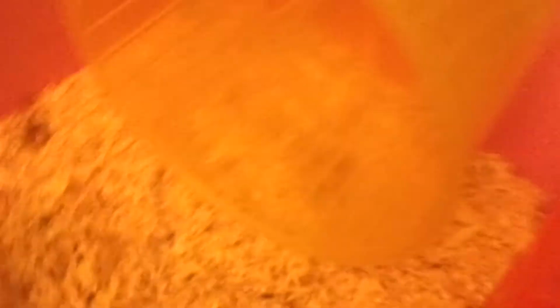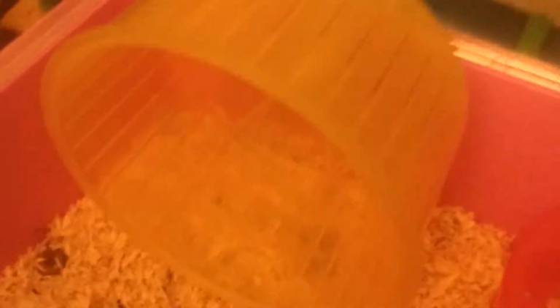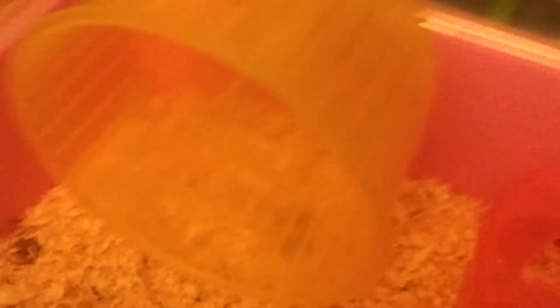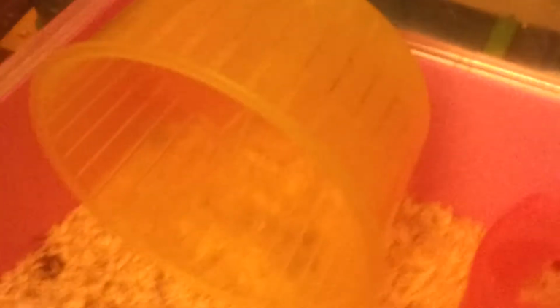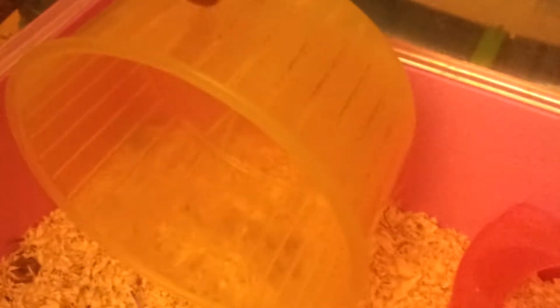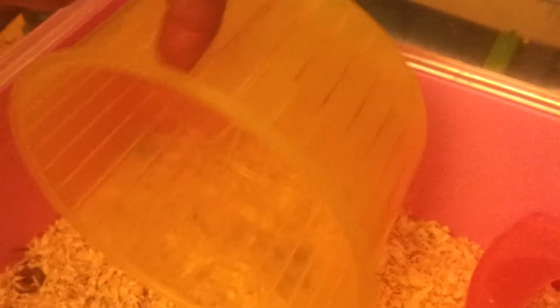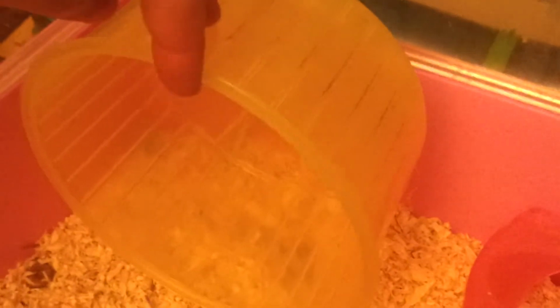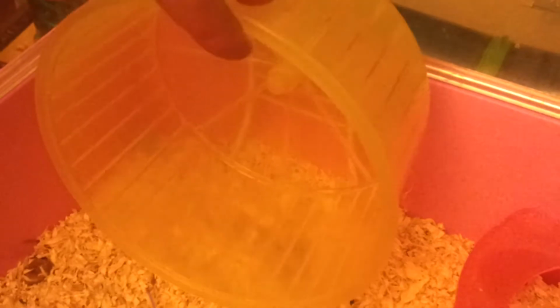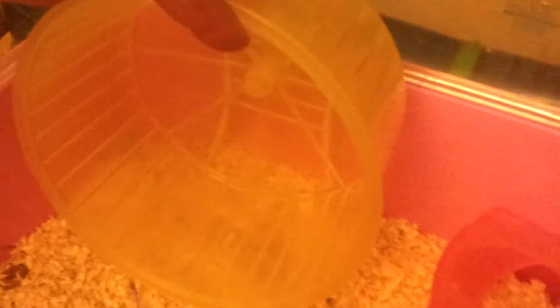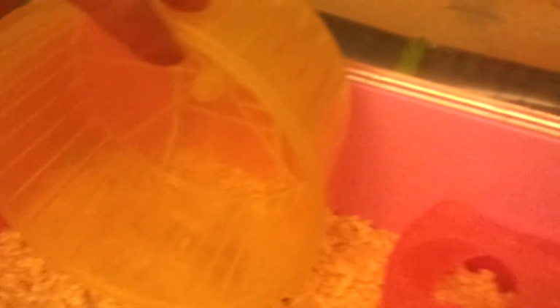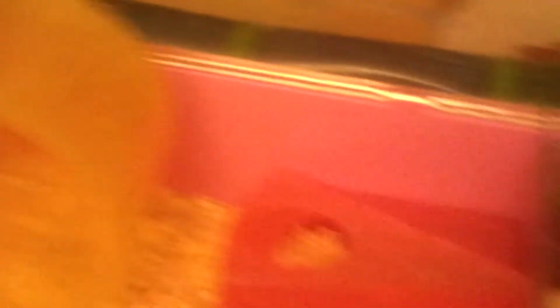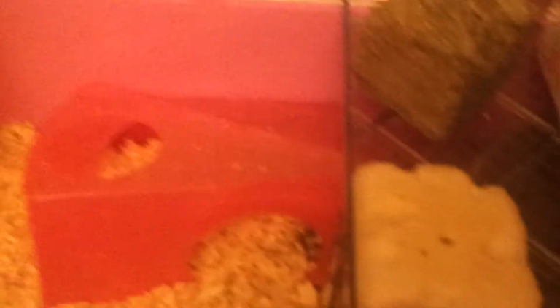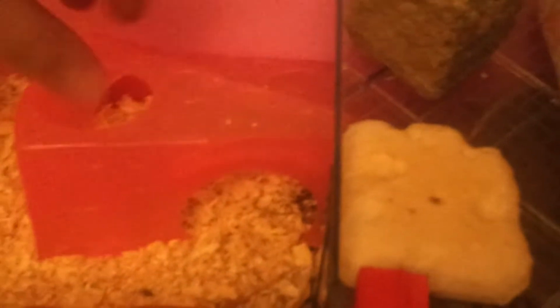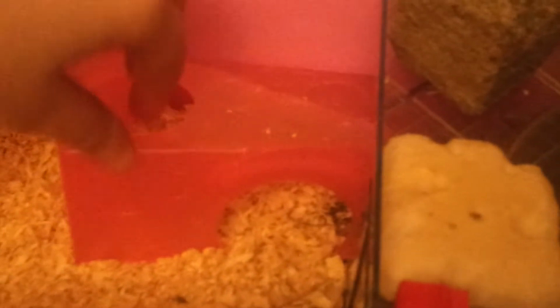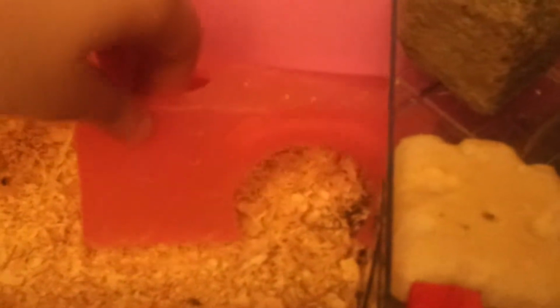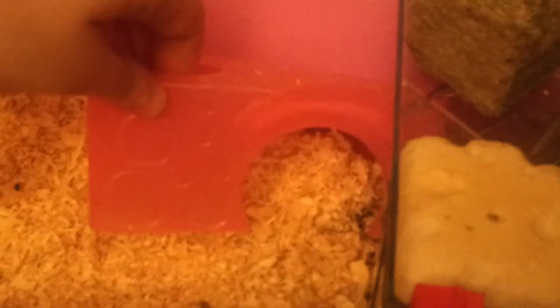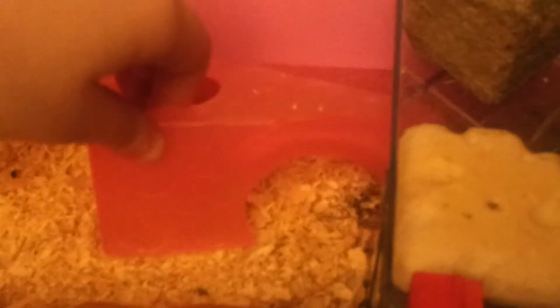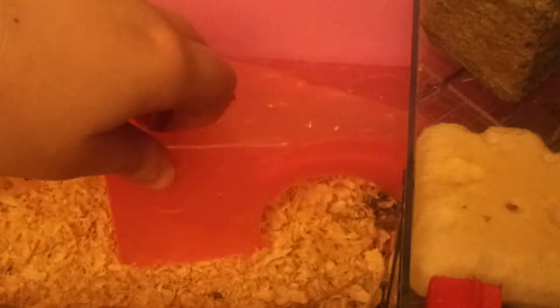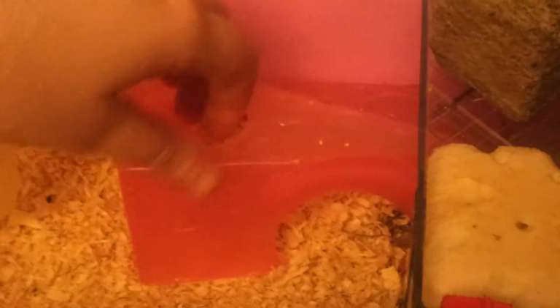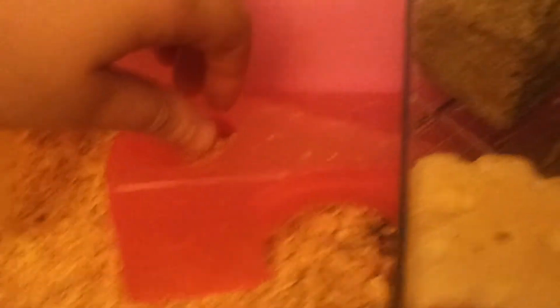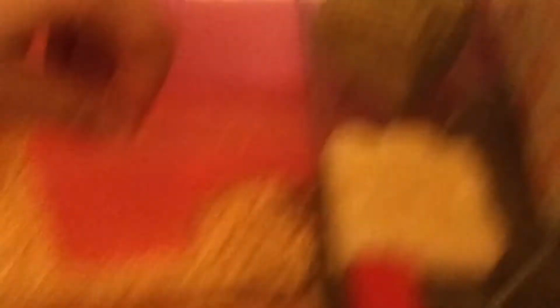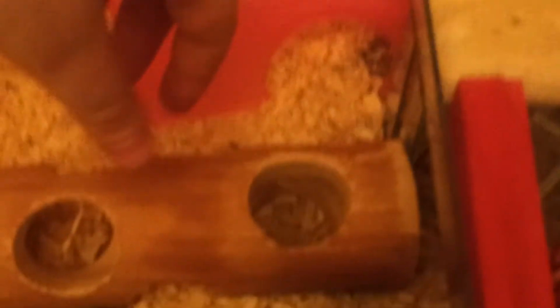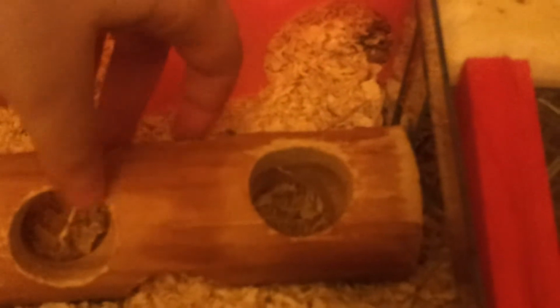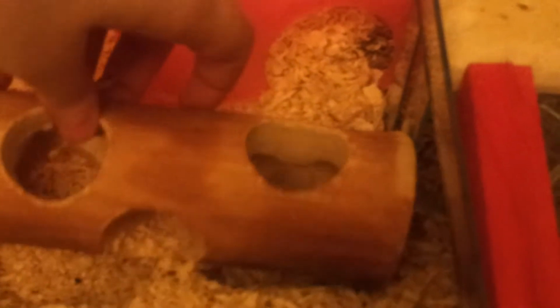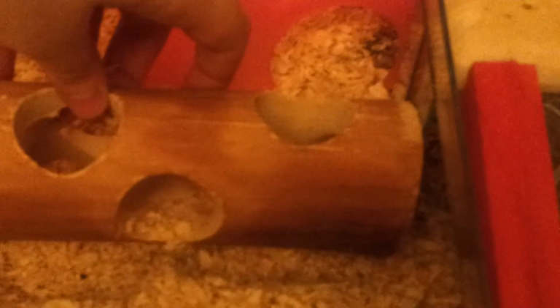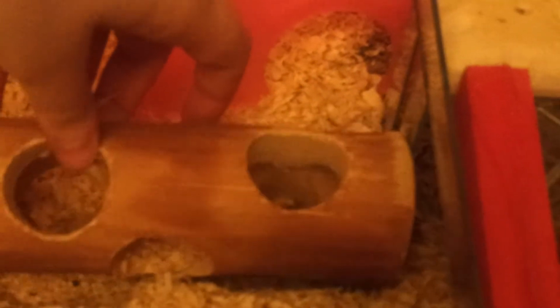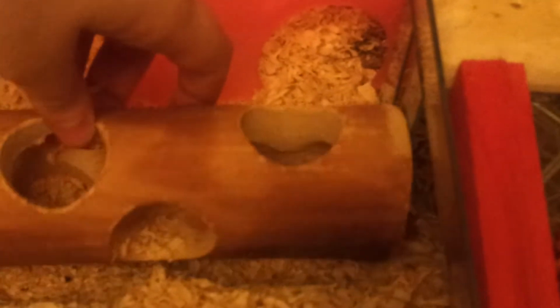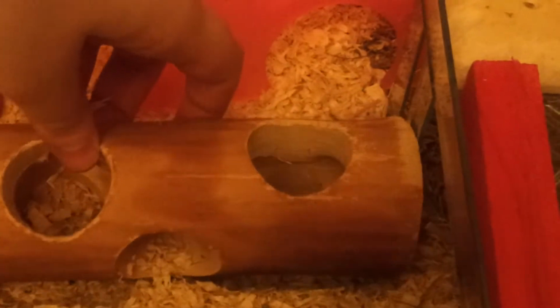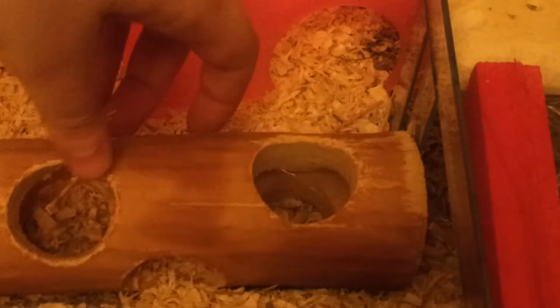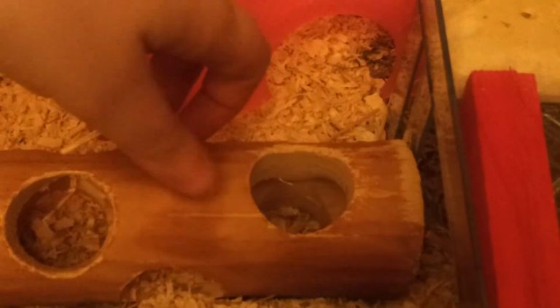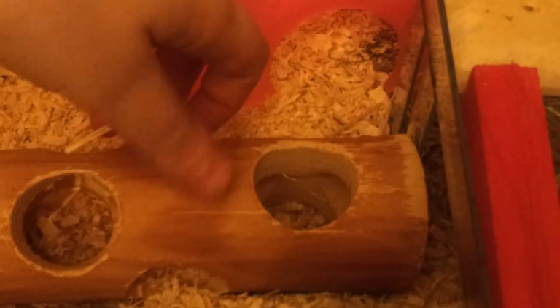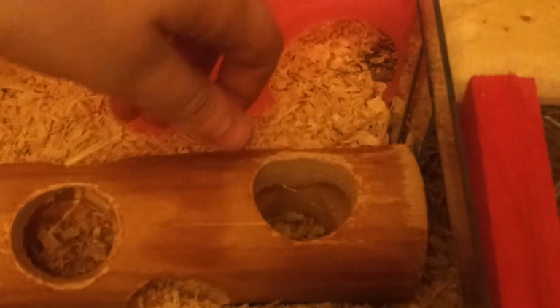She has a yellow FairPlus wheel attached to a Savic stand. She has a little pink cheese house which she absolutely adores. She has a little tunnel — I'm not really sure what they're called, but she really likes it.